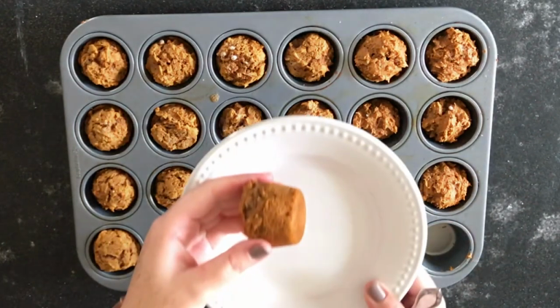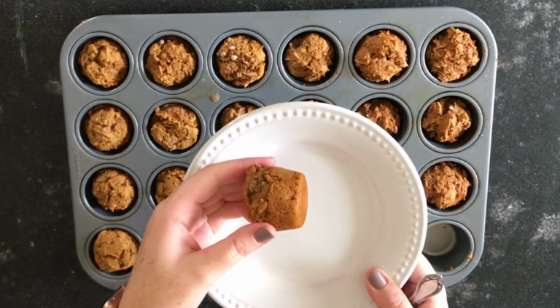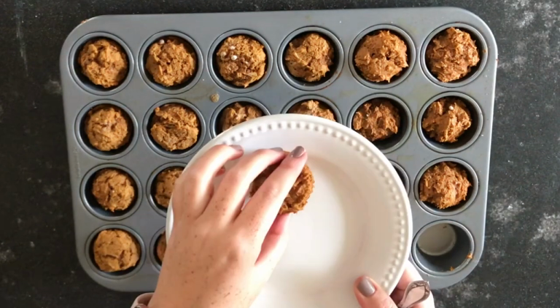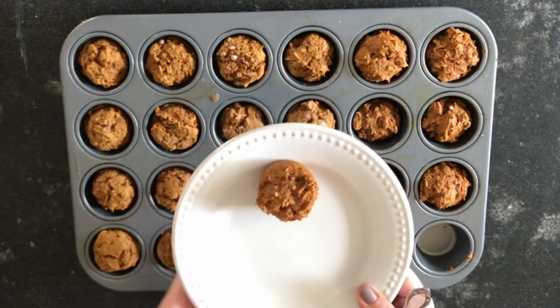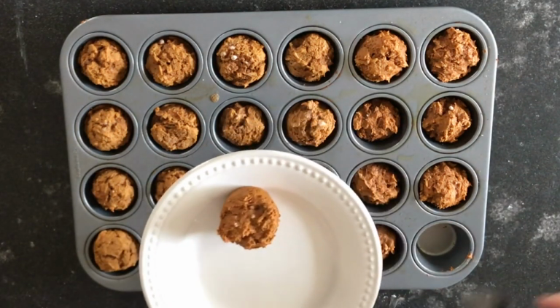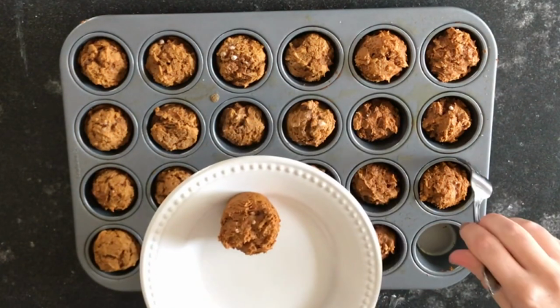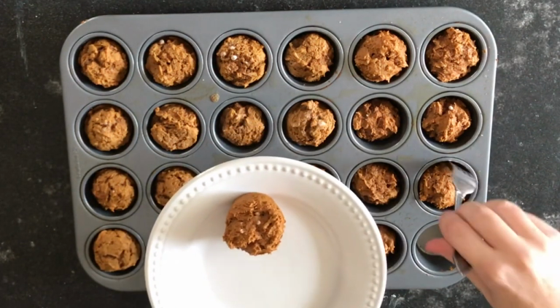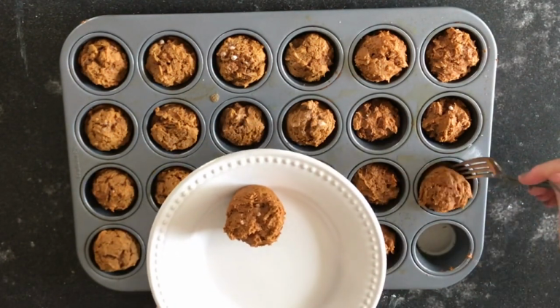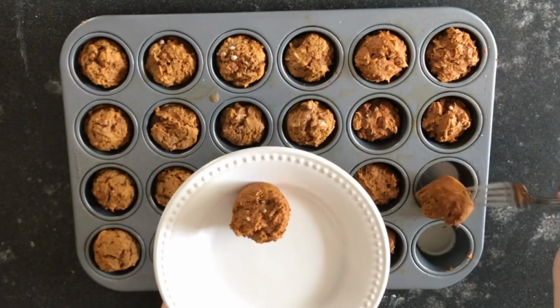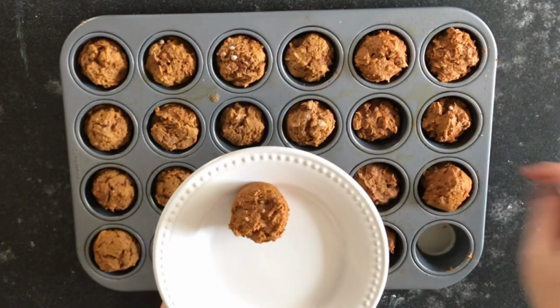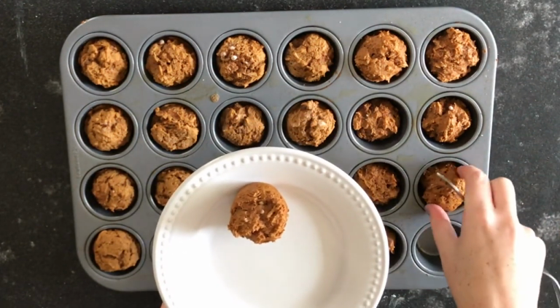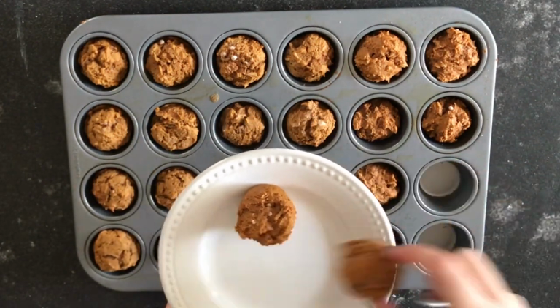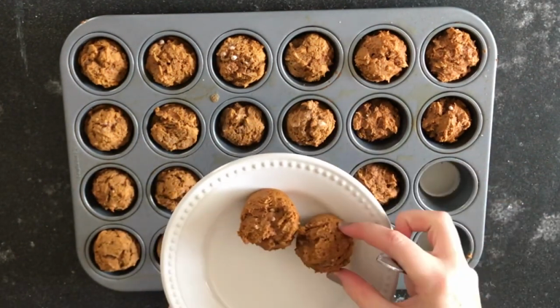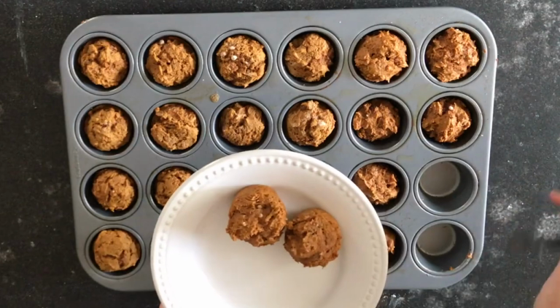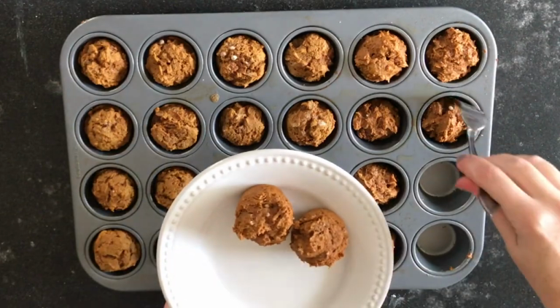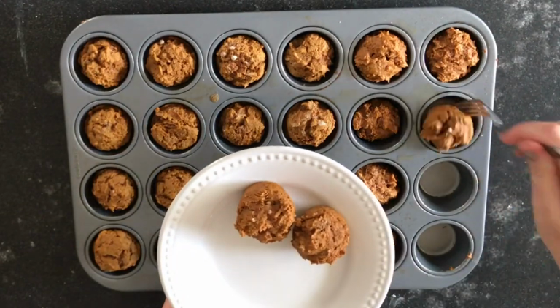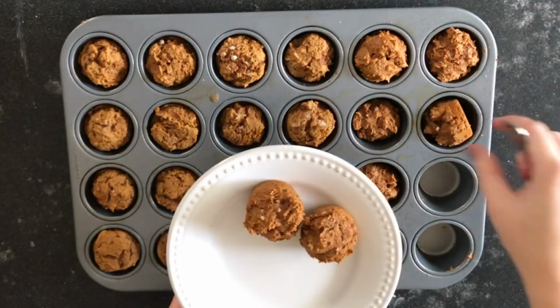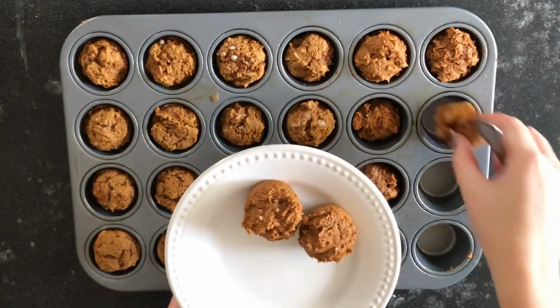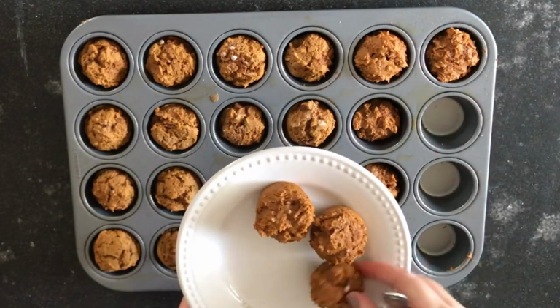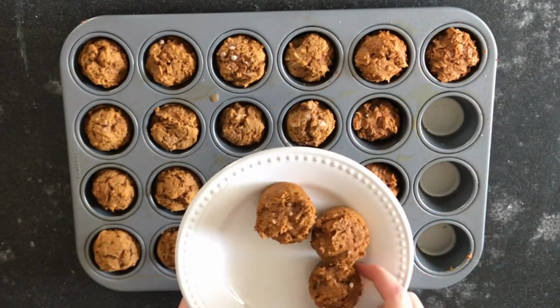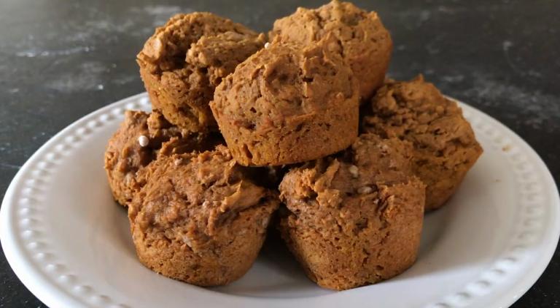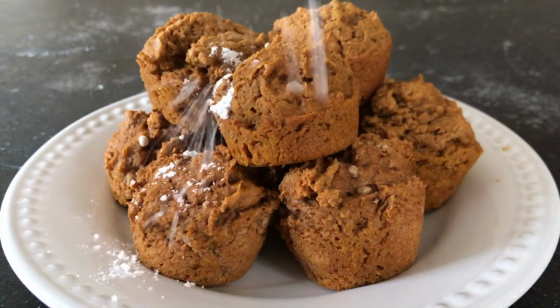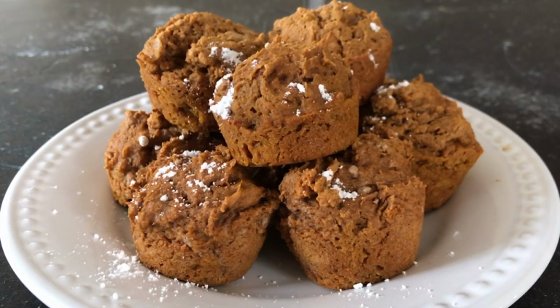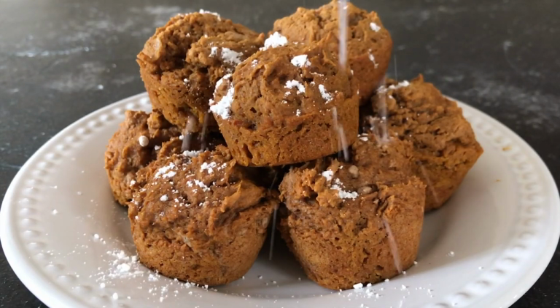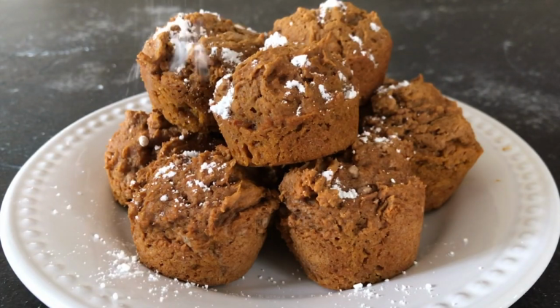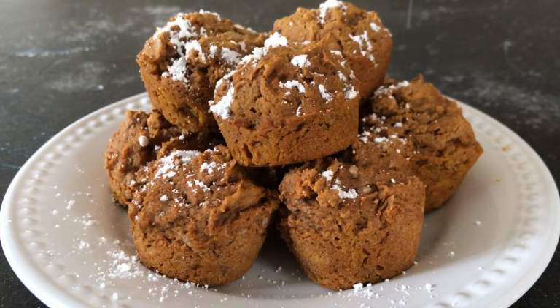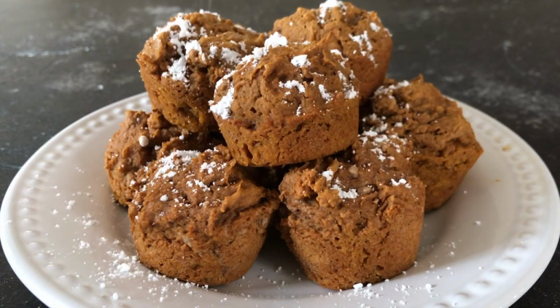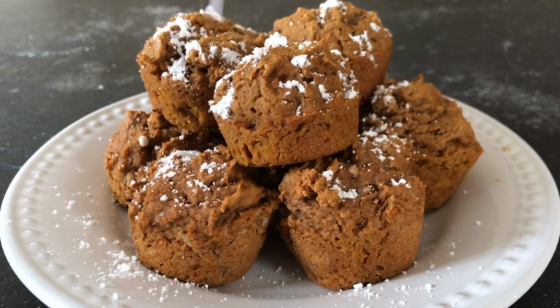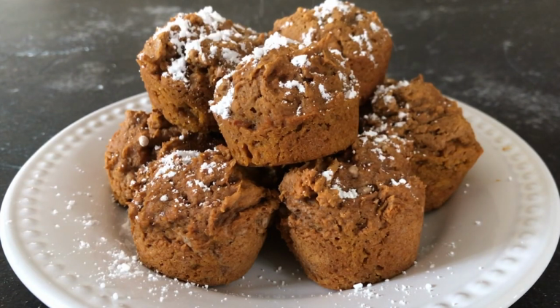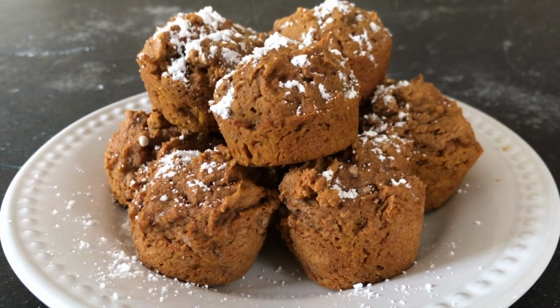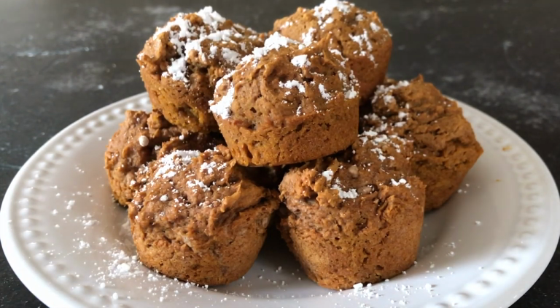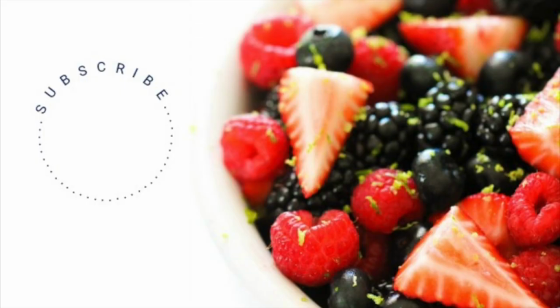They should easily pop out of the muffin tin with a fork or a spoon. When you're done, top them with powdered sugar or cinnamon and sugar.